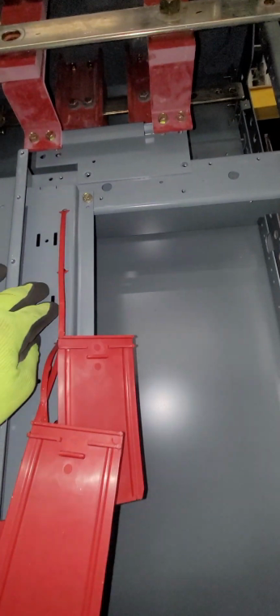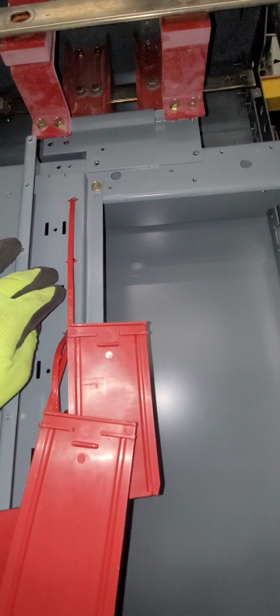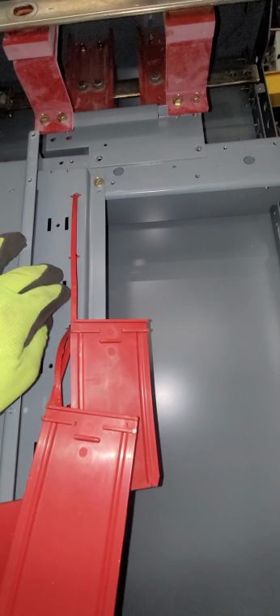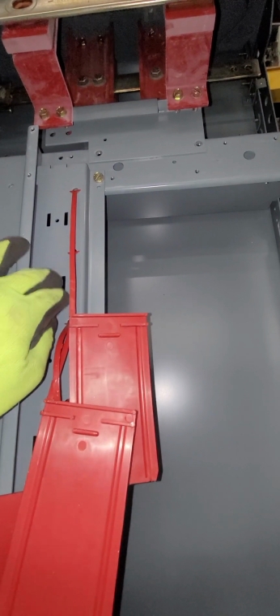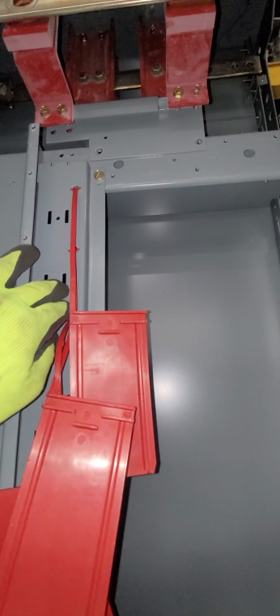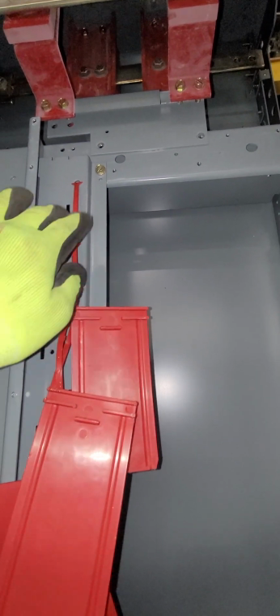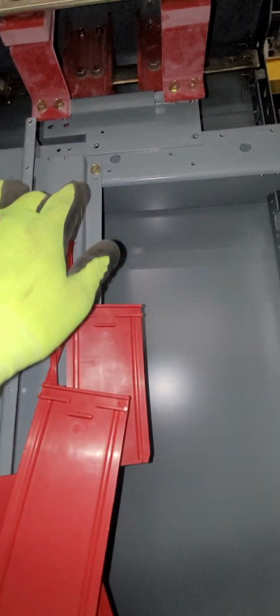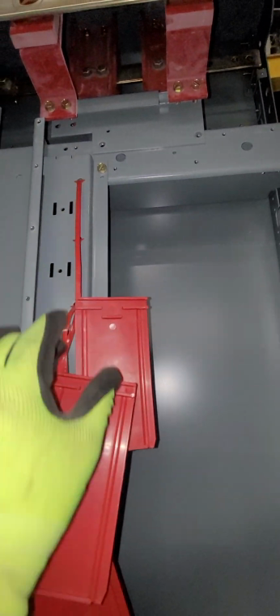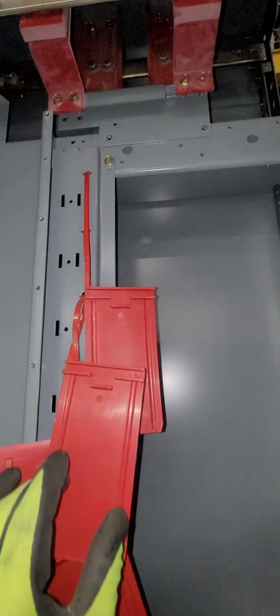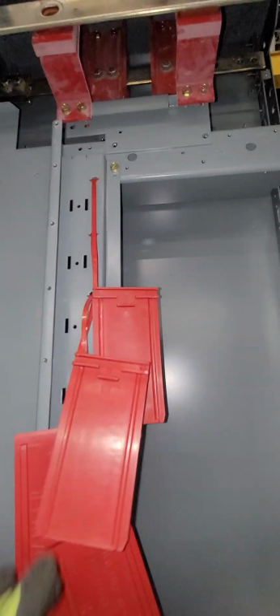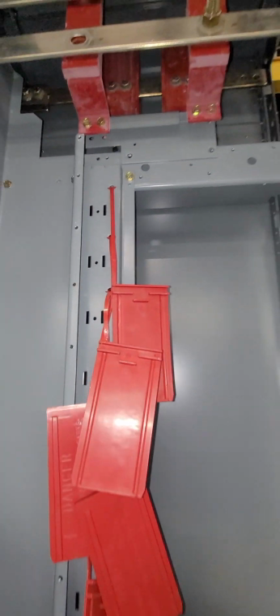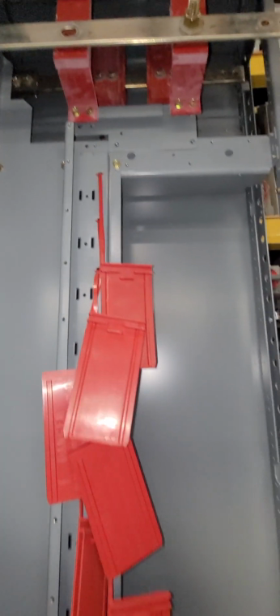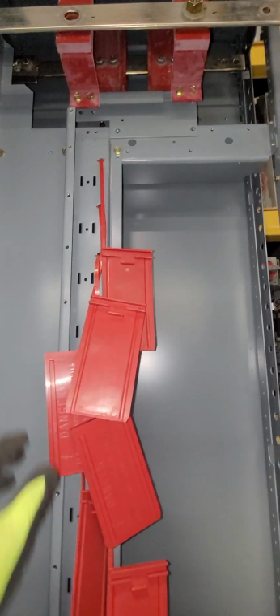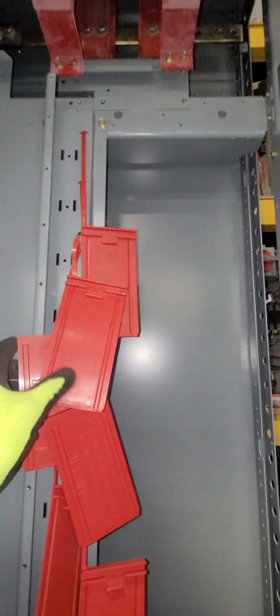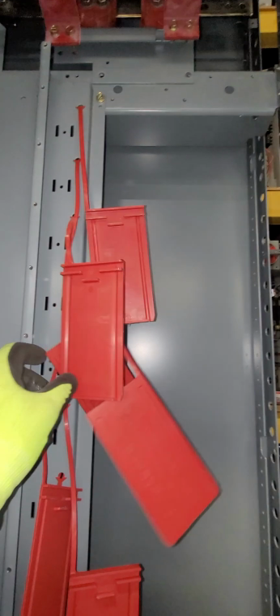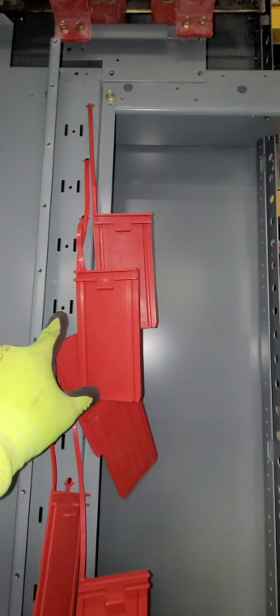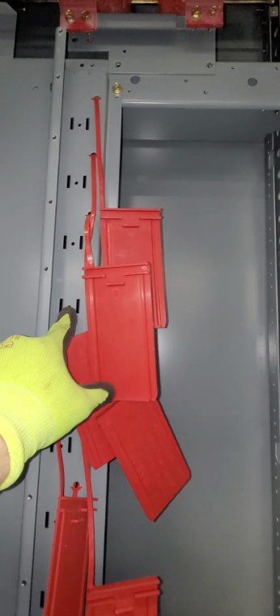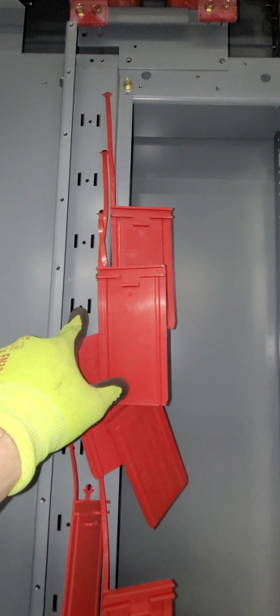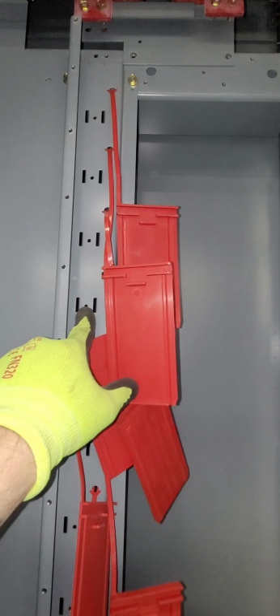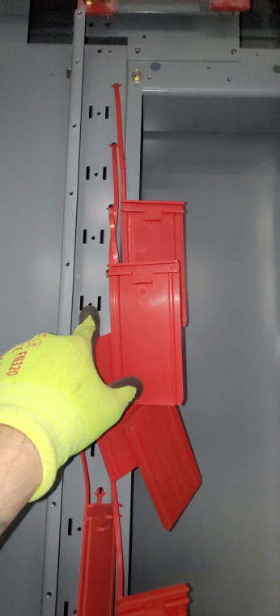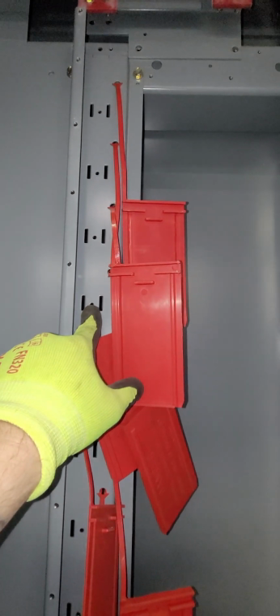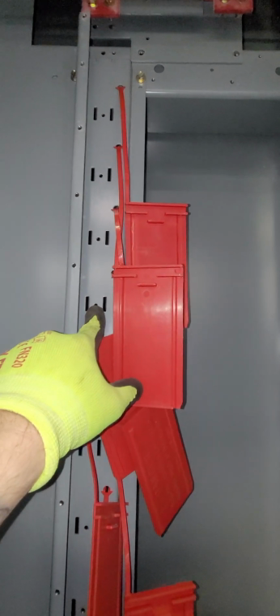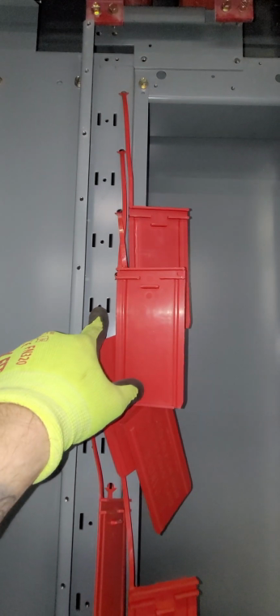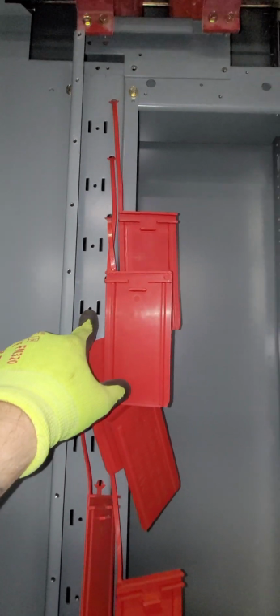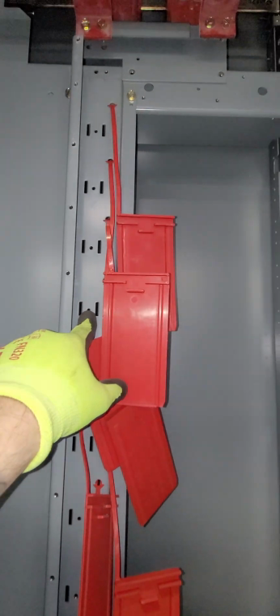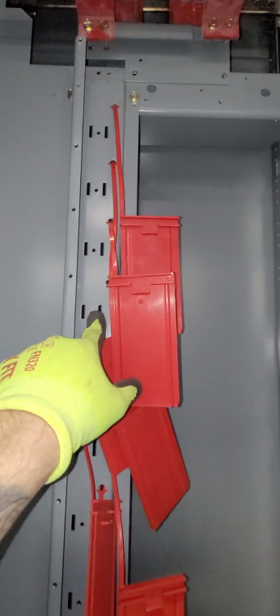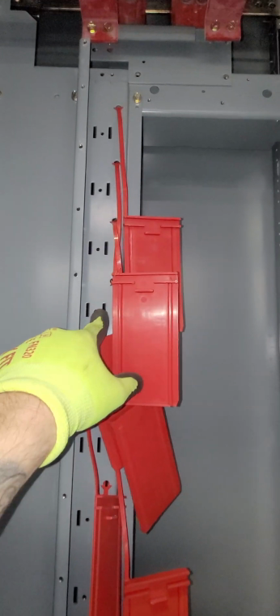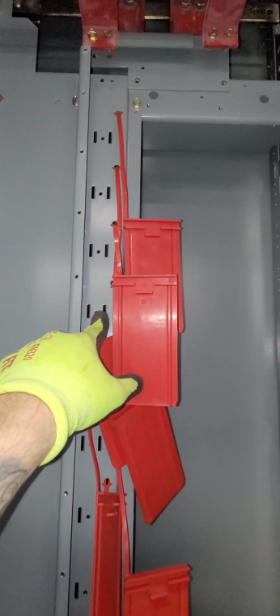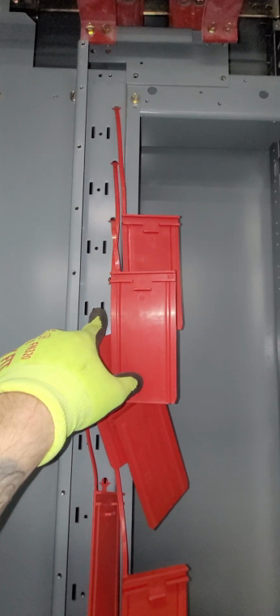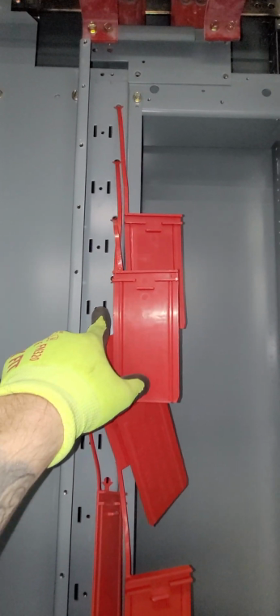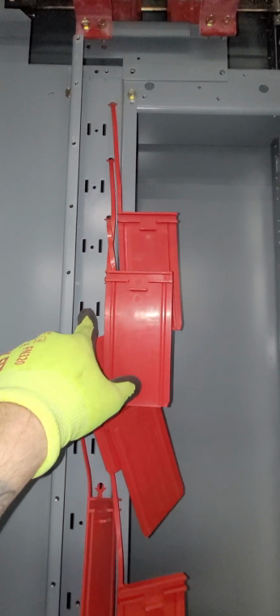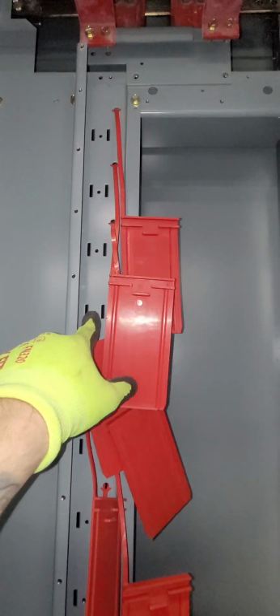This was the next bracket, the next vertical rail. The divider pans will clip in here and screw in in some cases, or just lock in with these little tangs.